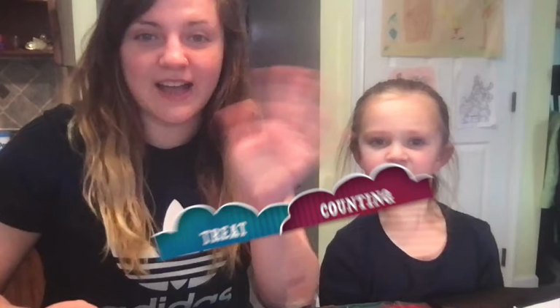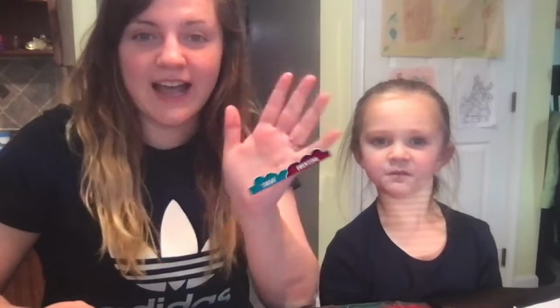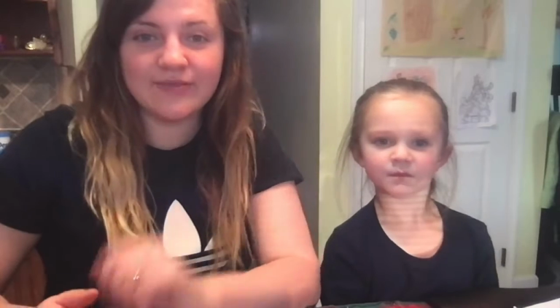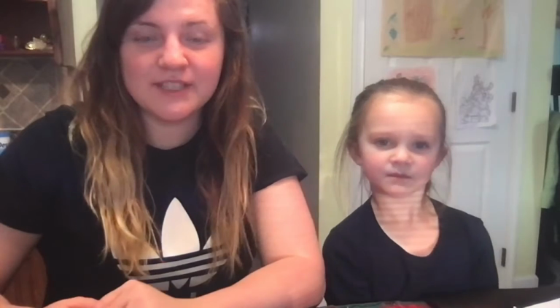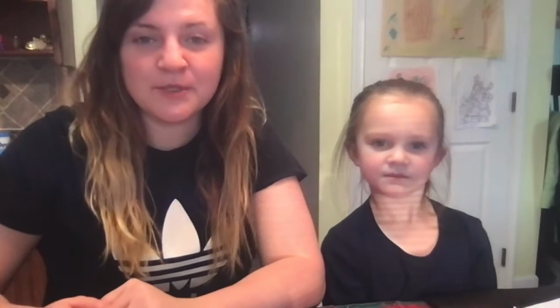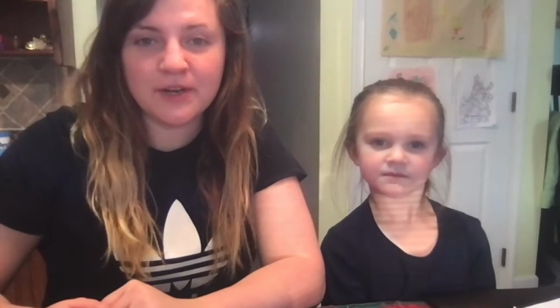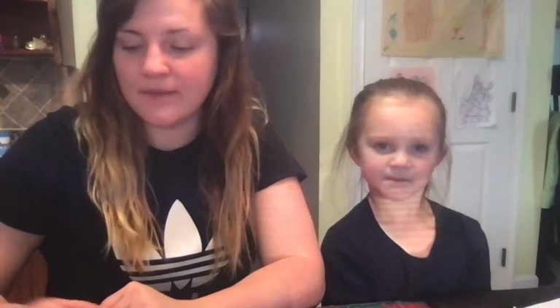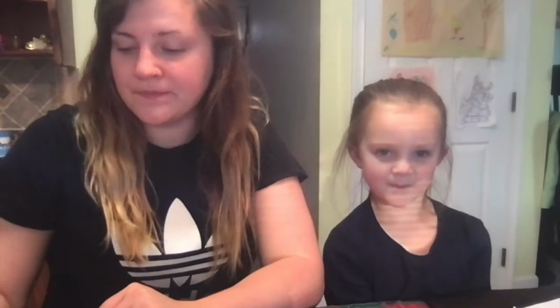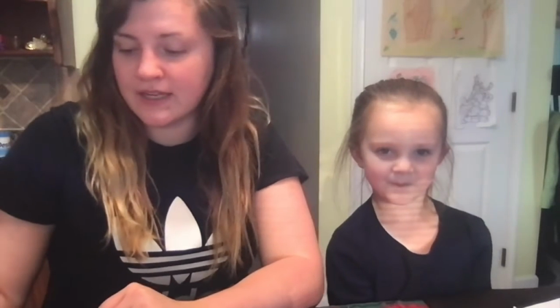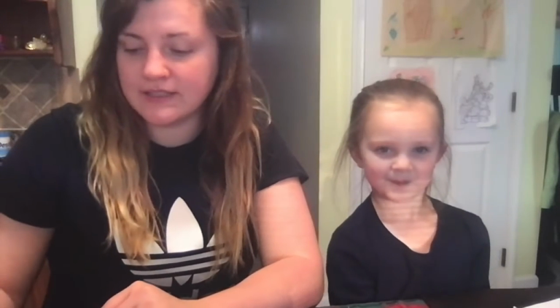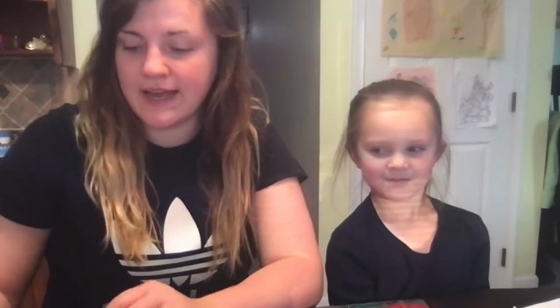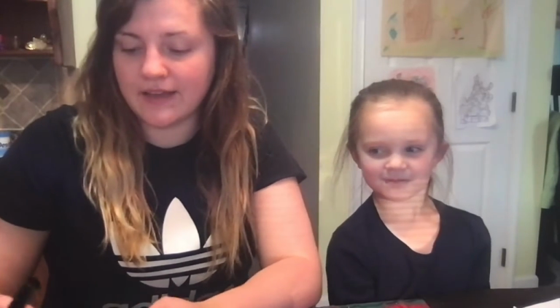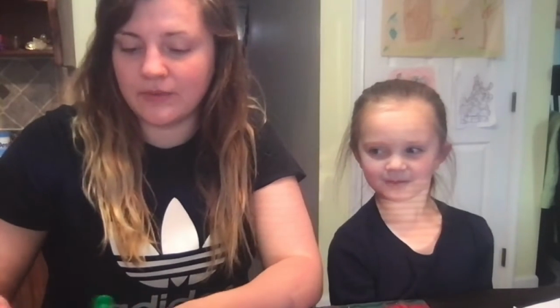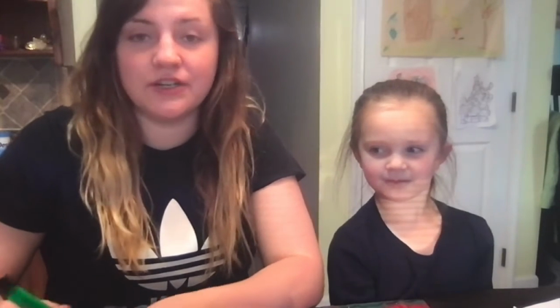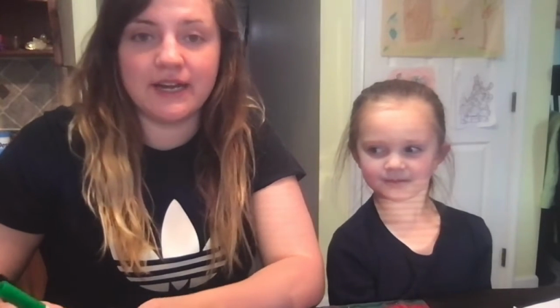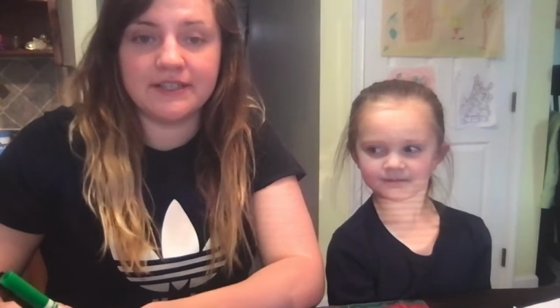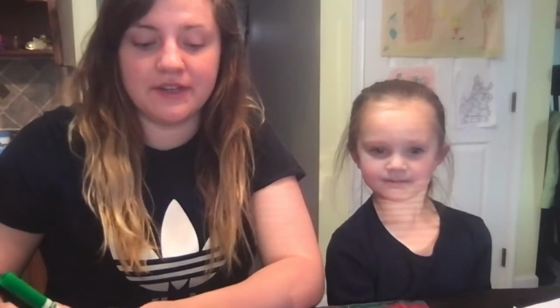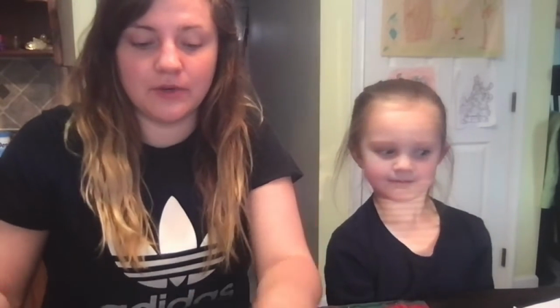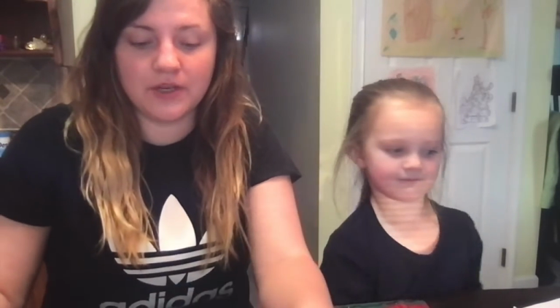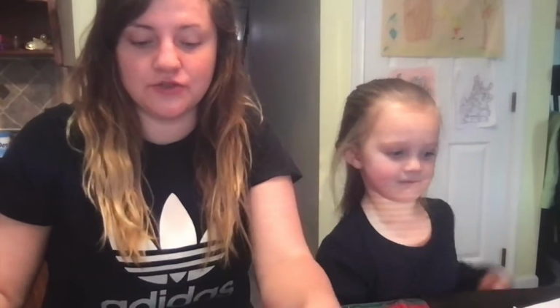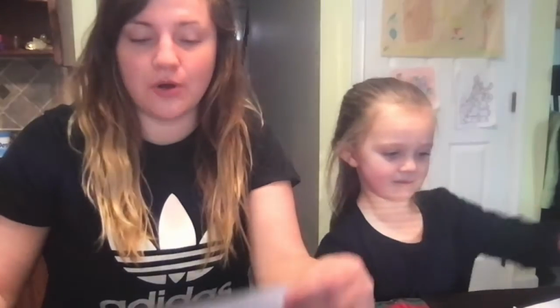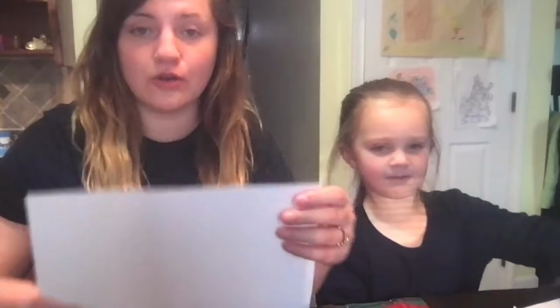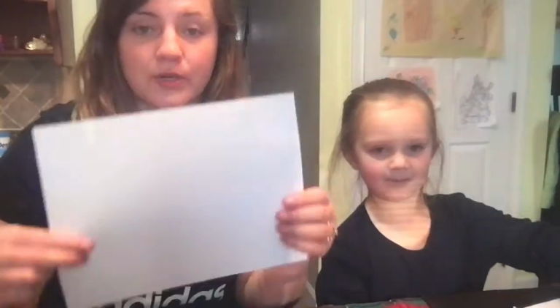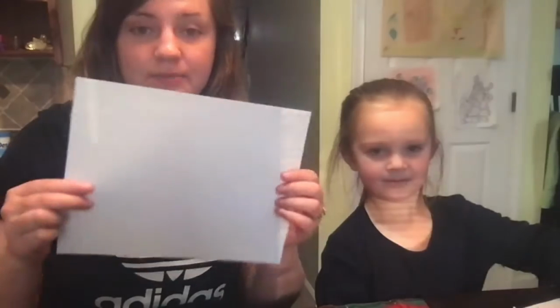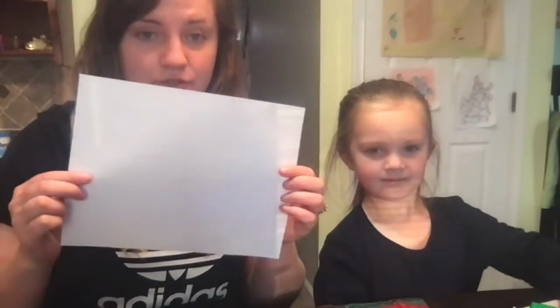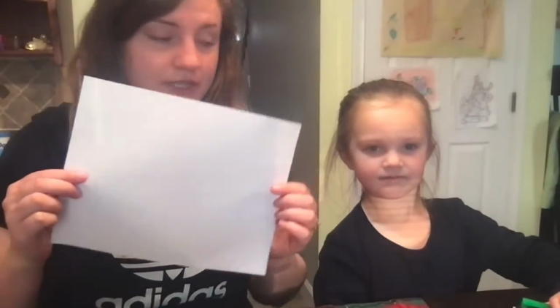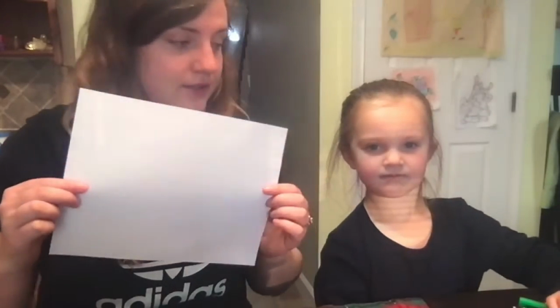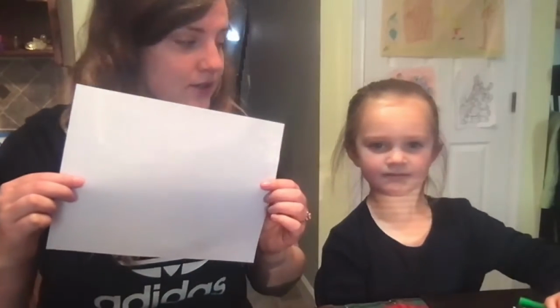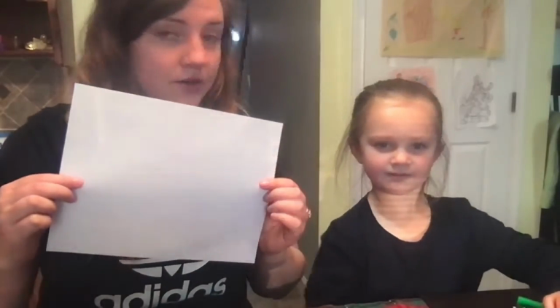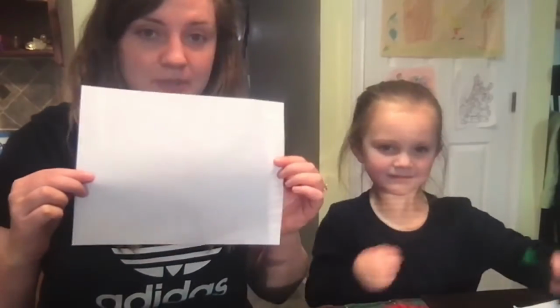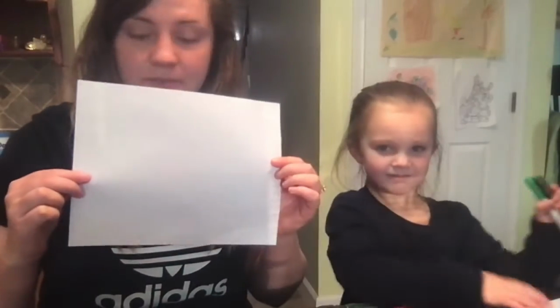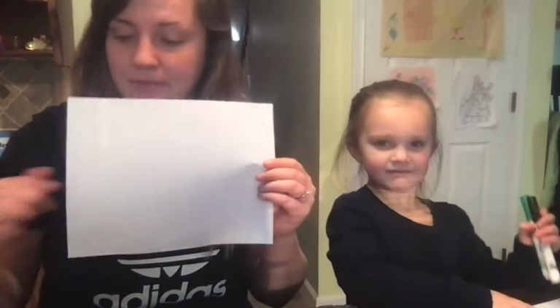Hi, it's Miss Maria, and today we're going to do an activity. We're going to draw Christmas trees on our piece of paper.